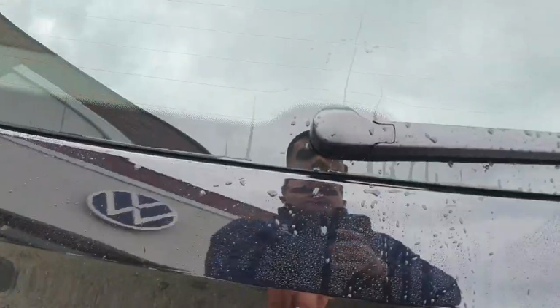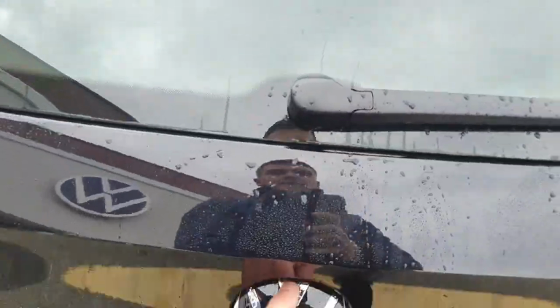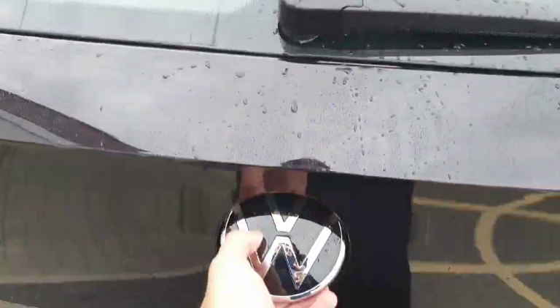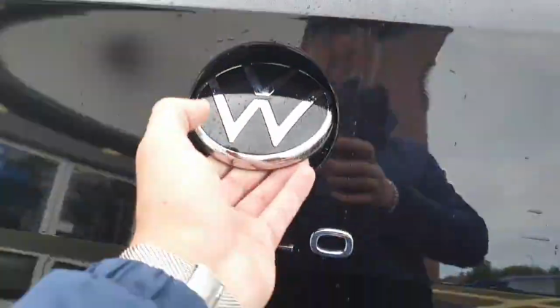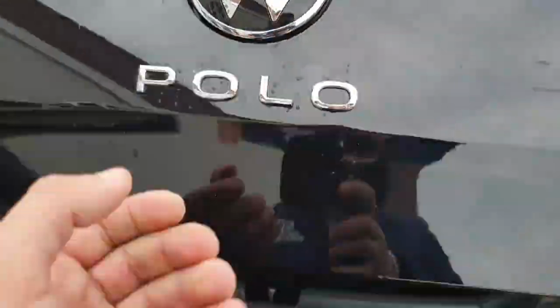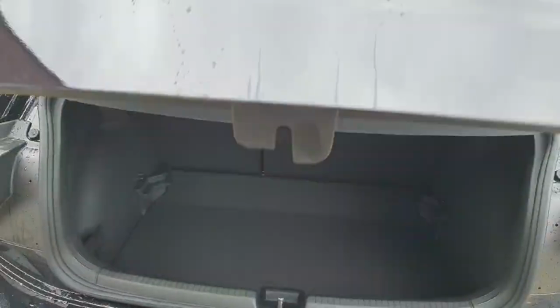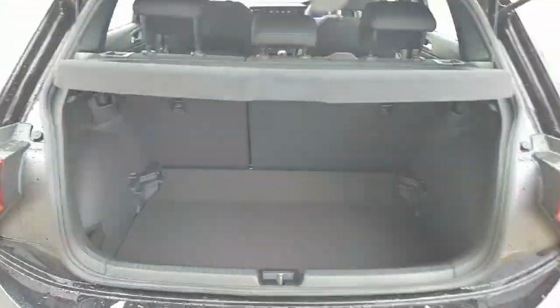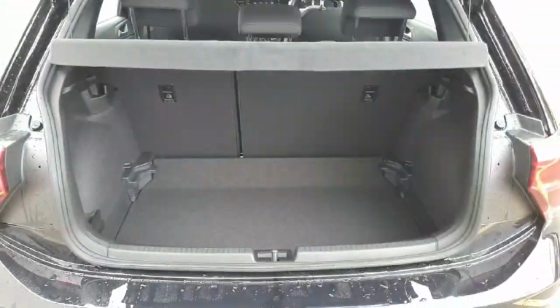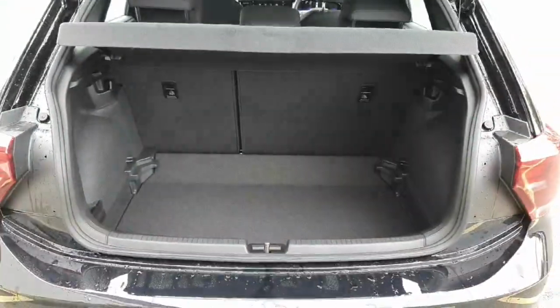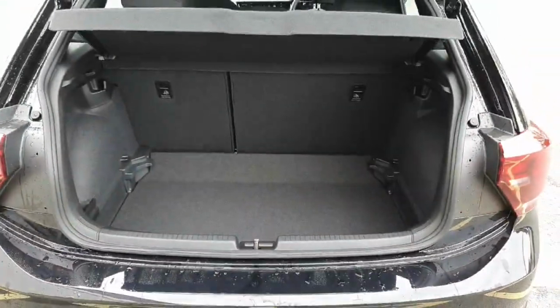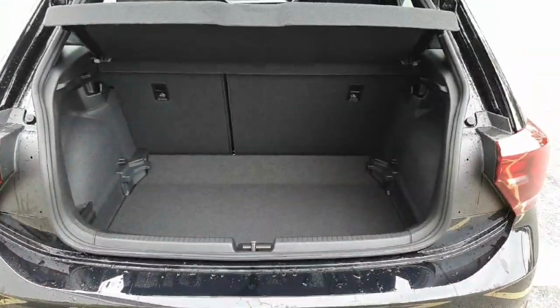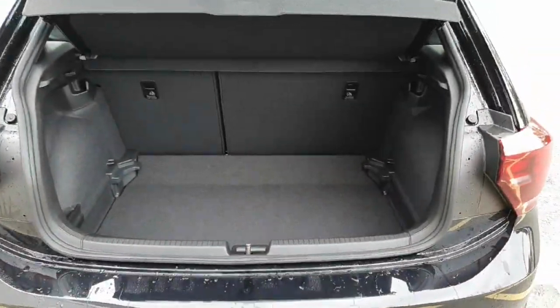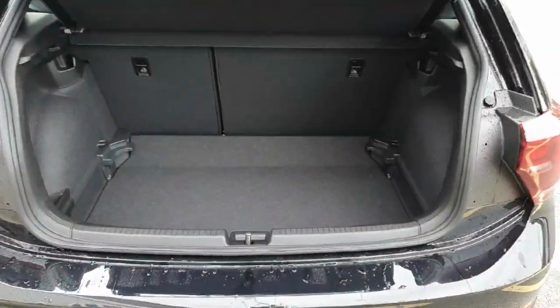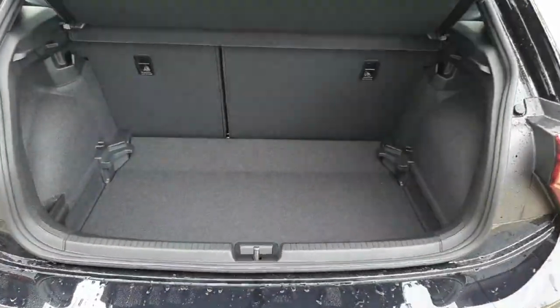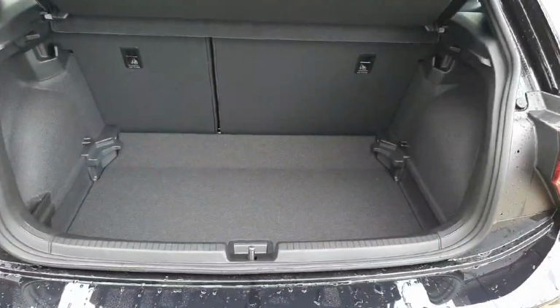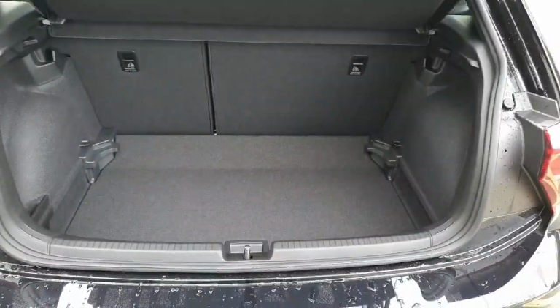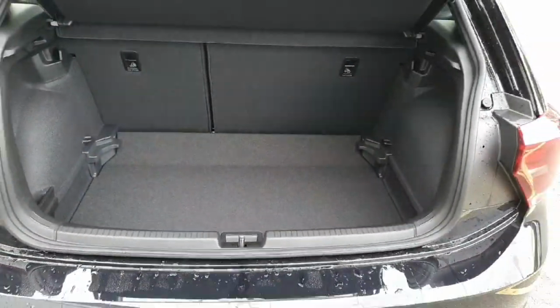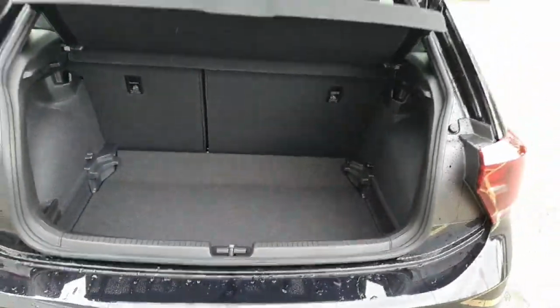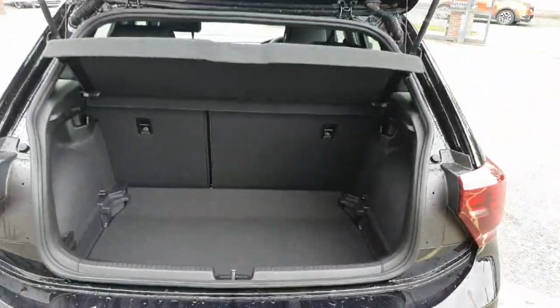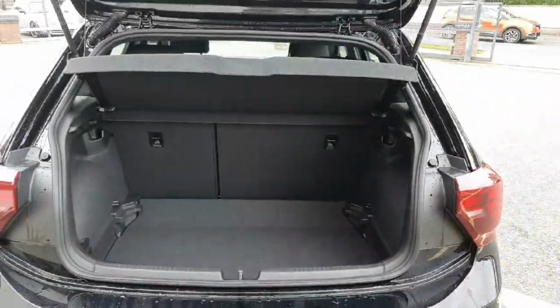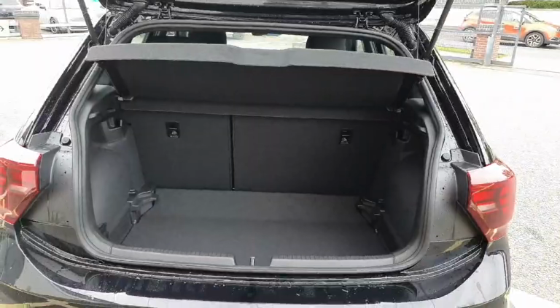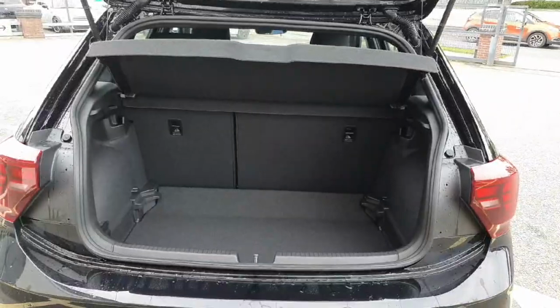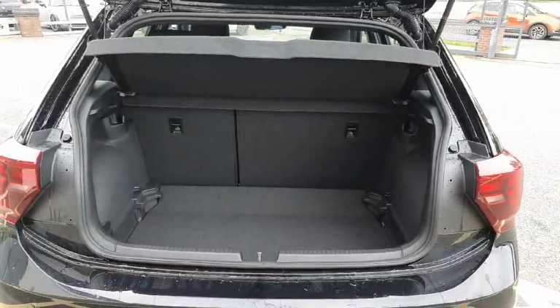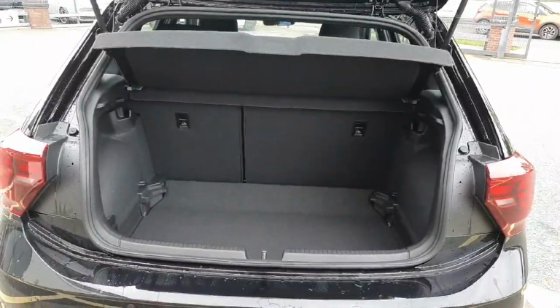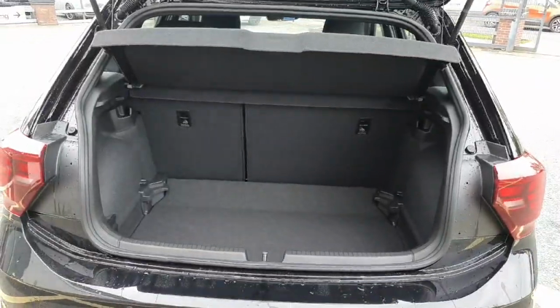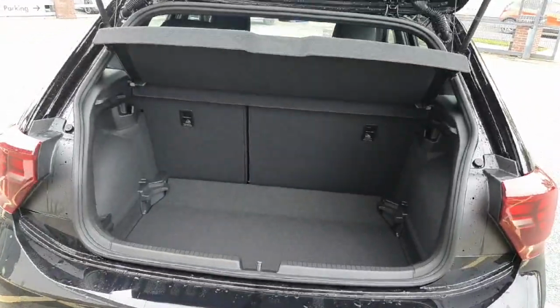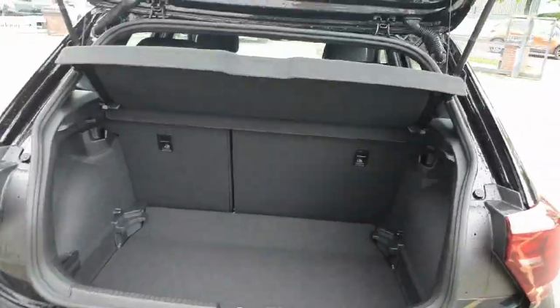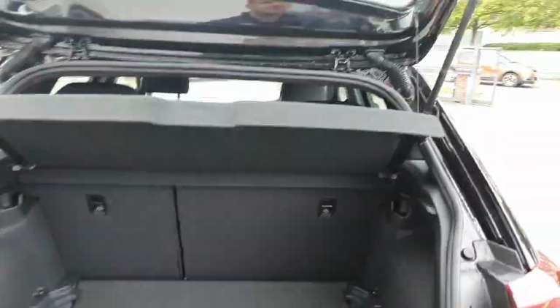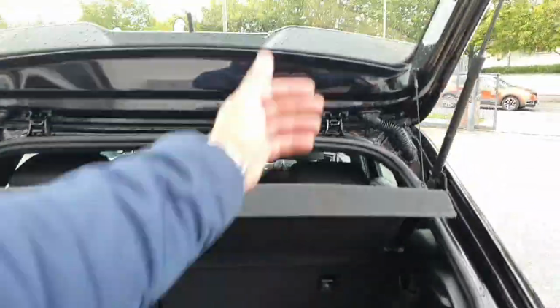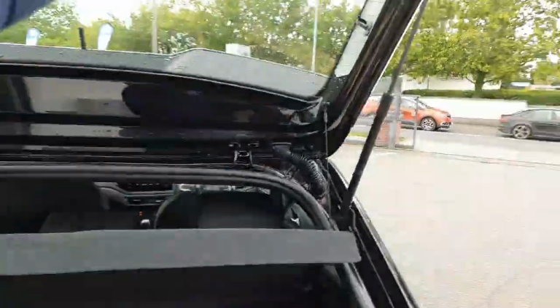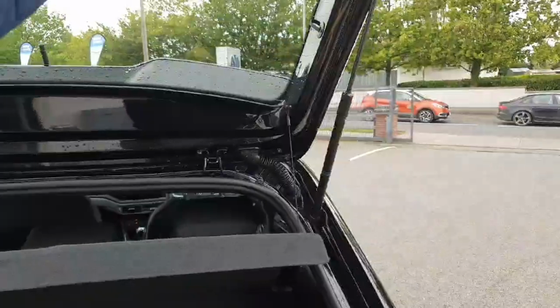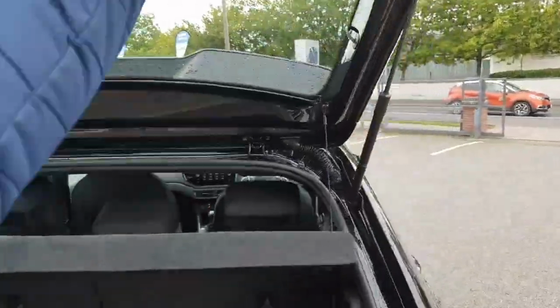Now moving on to the boot of the car. This has a collapsible boot which gives you plenty of room for storage — it's a really nice feature that makes it nice and practical.